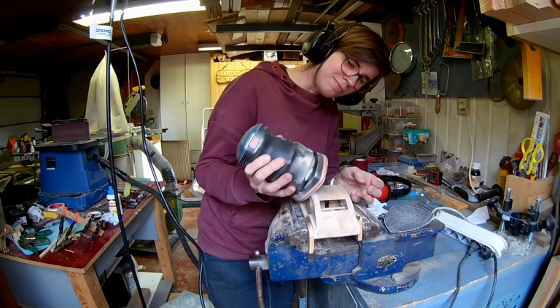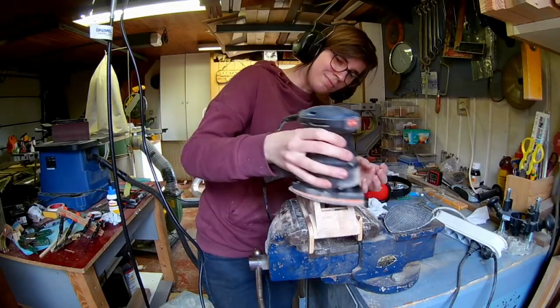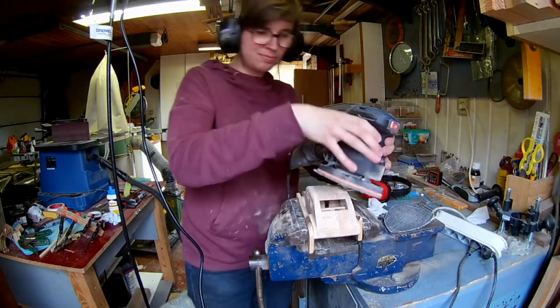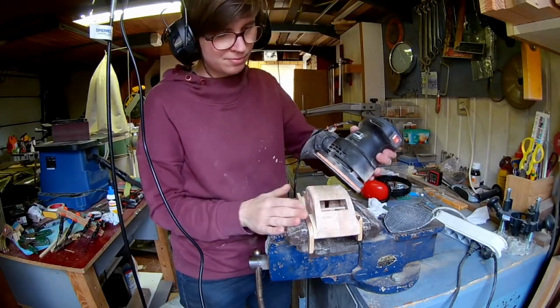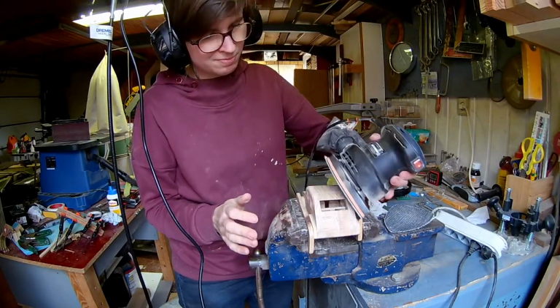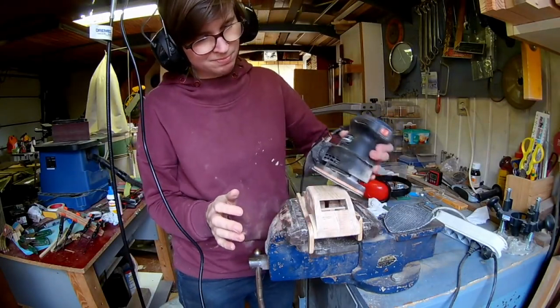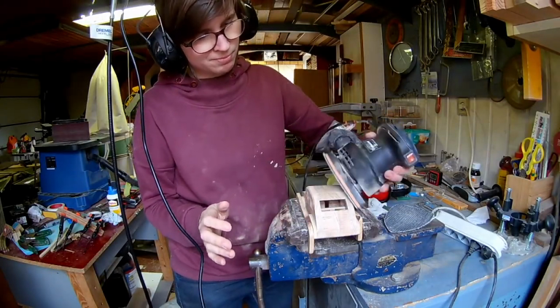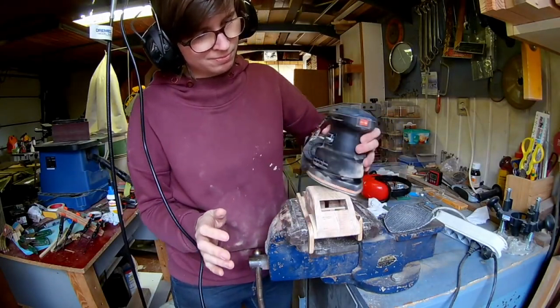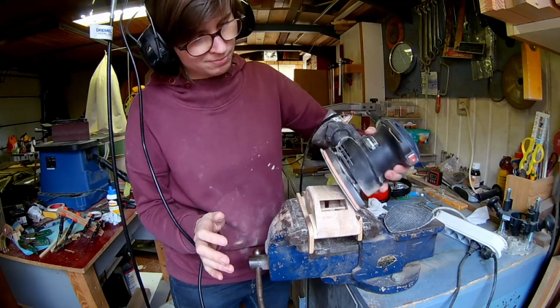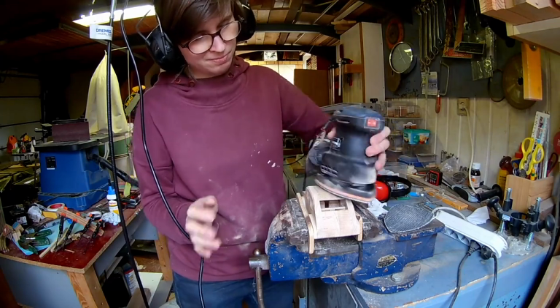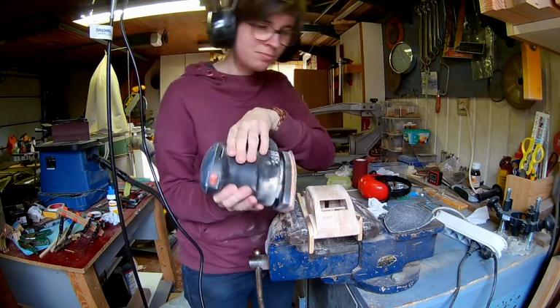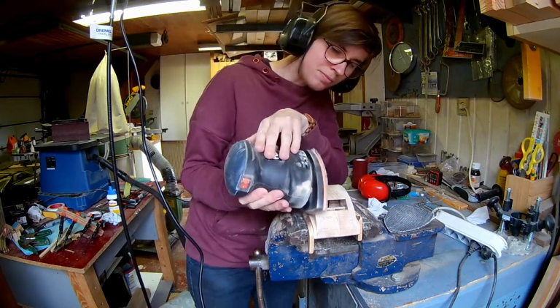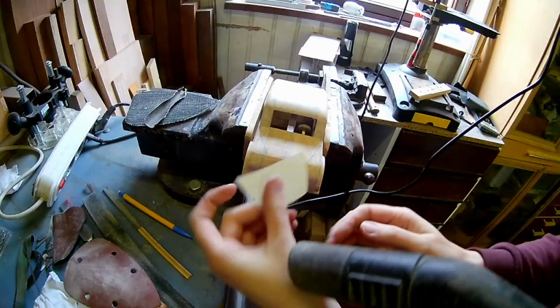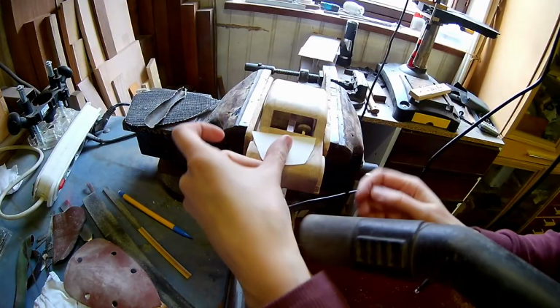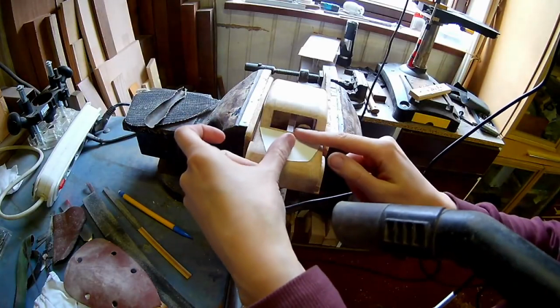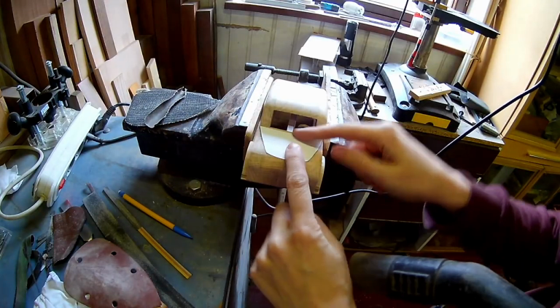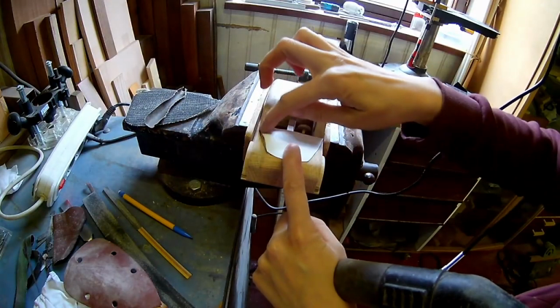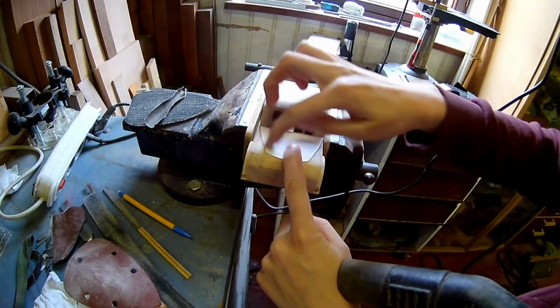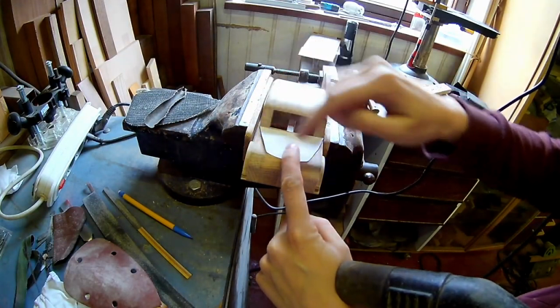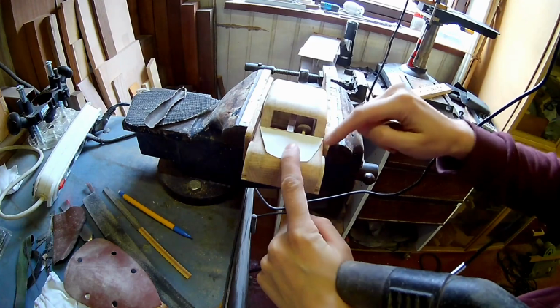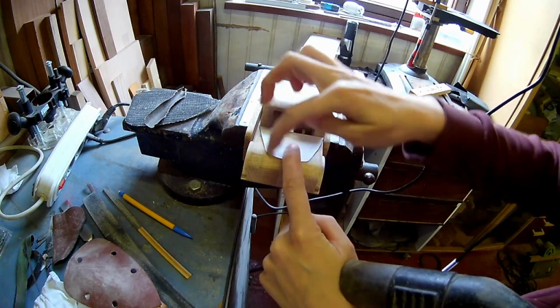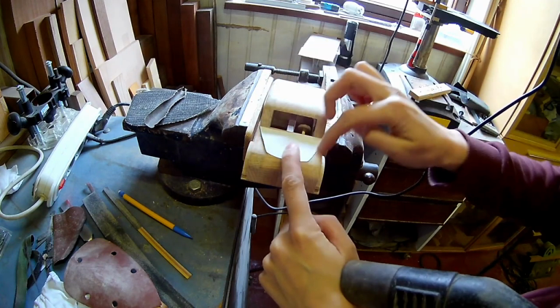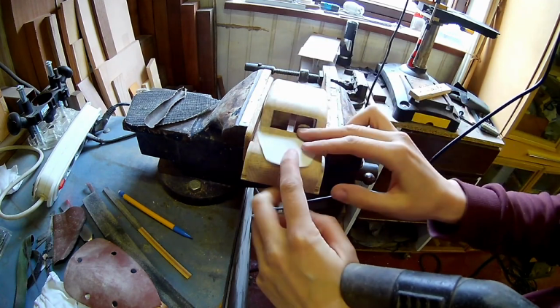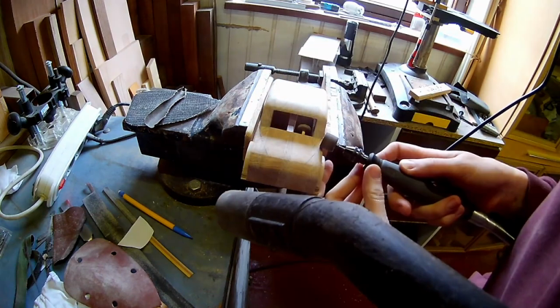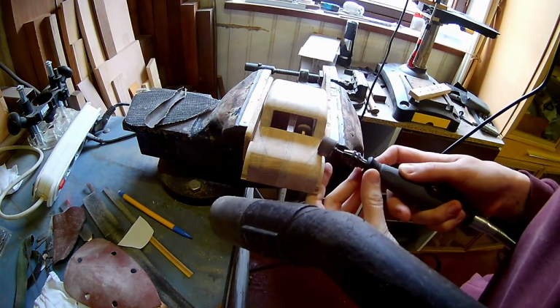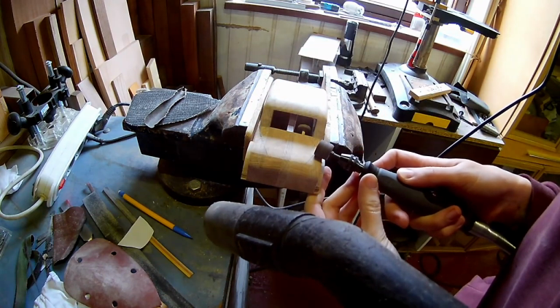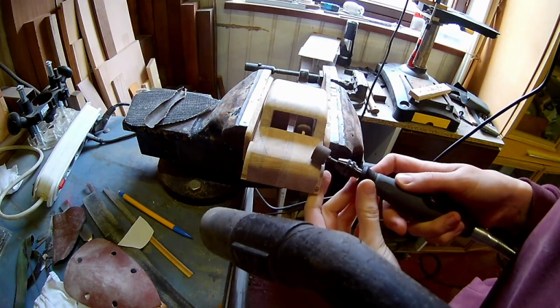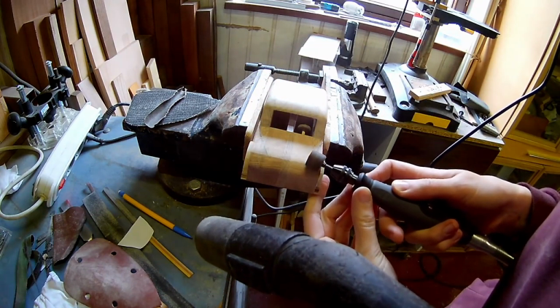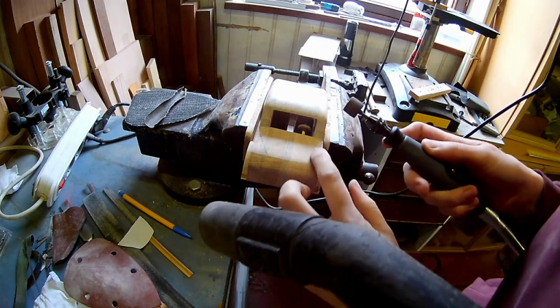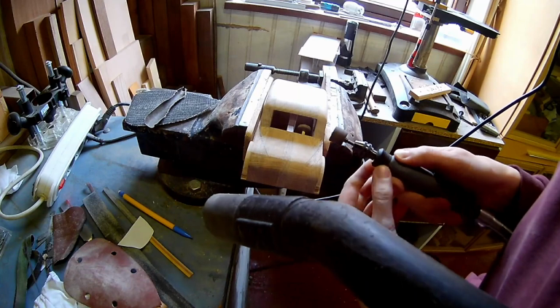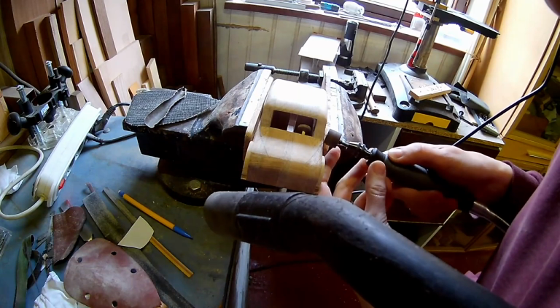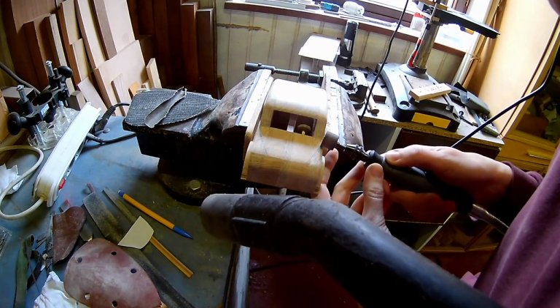Some more sanding! Now it's time to shape the bonnet of the car. I'm using the Dremel for this. The flexible shaft comes in really handy for doing this.